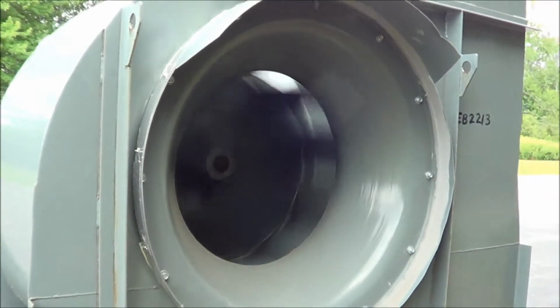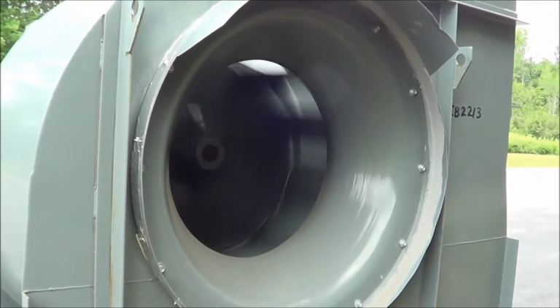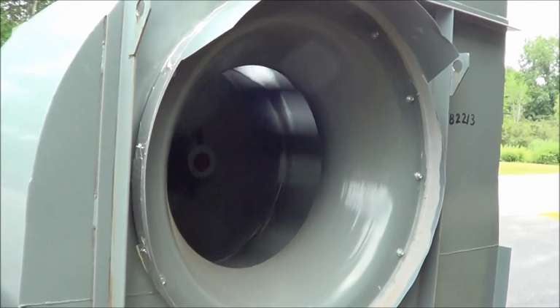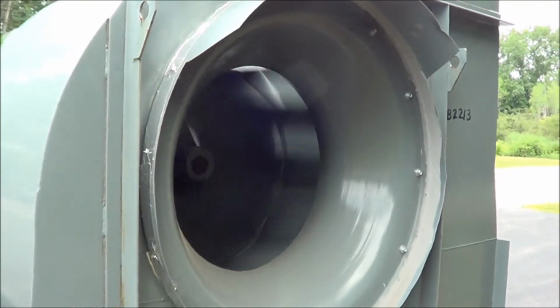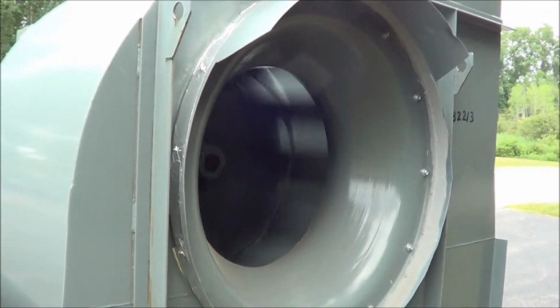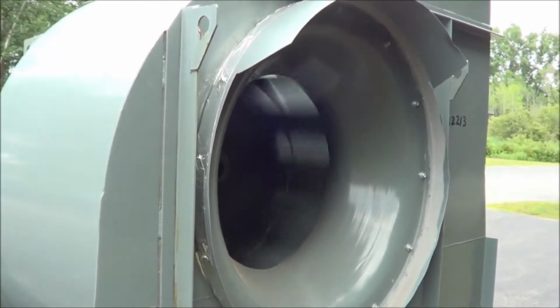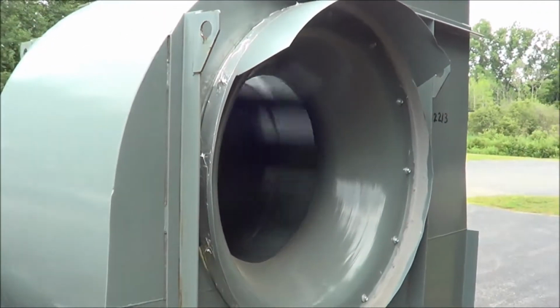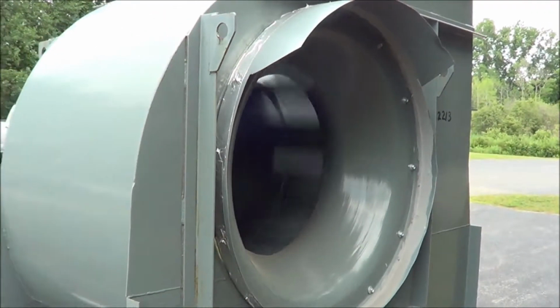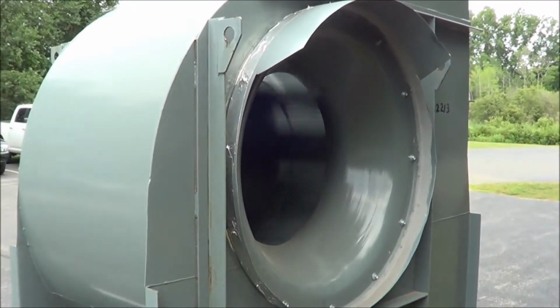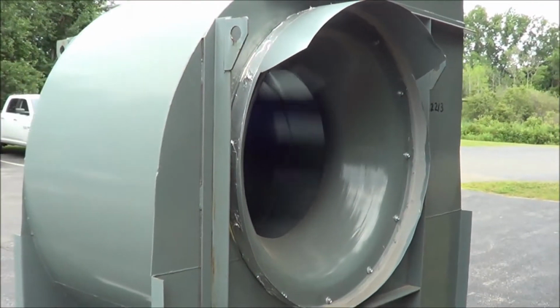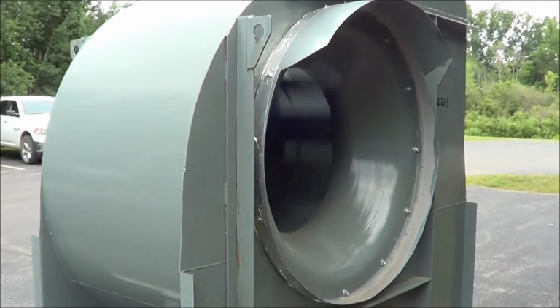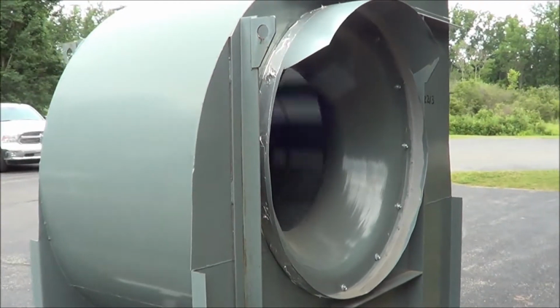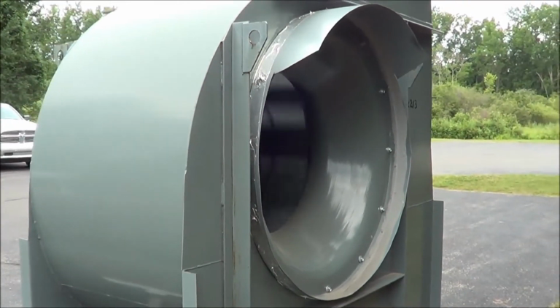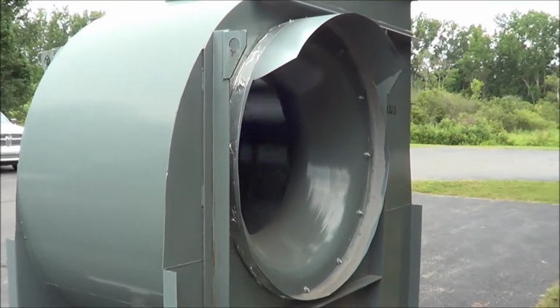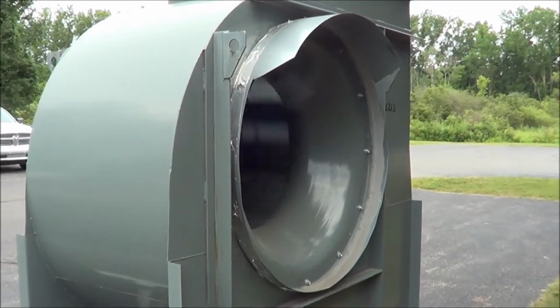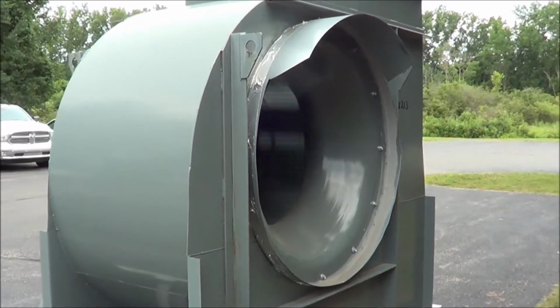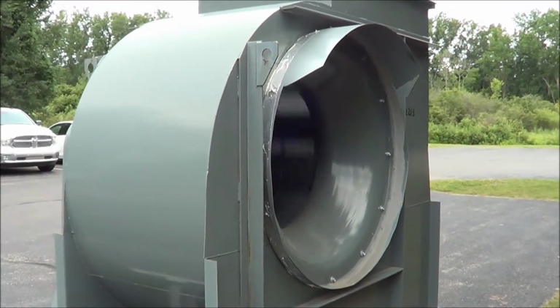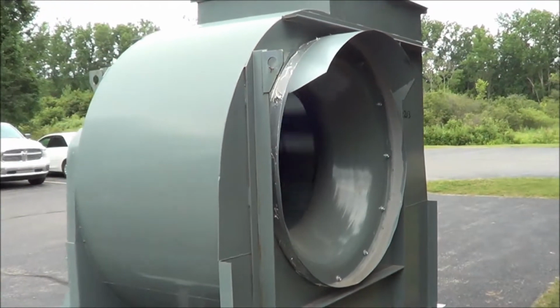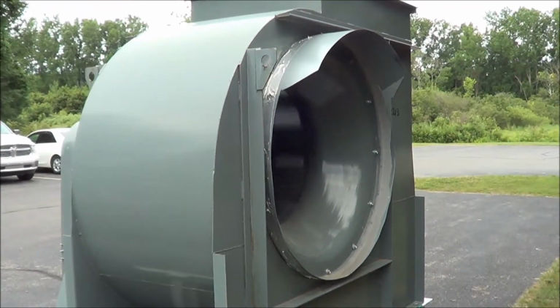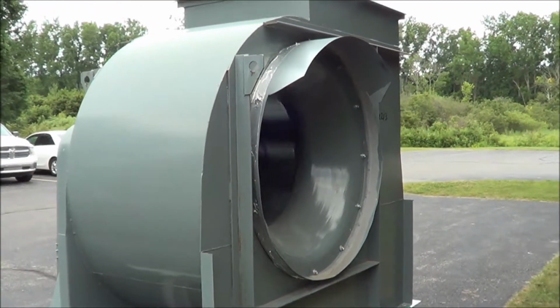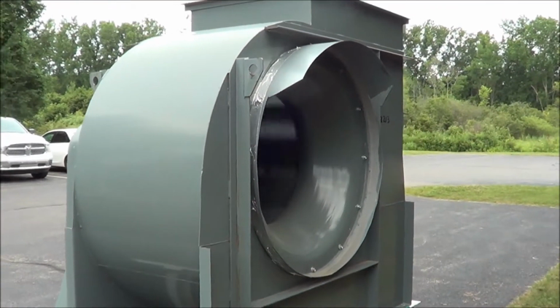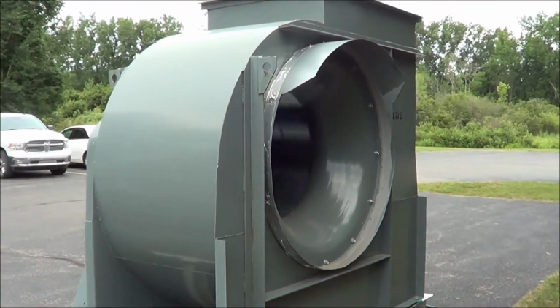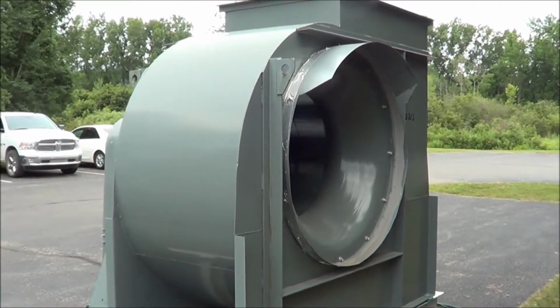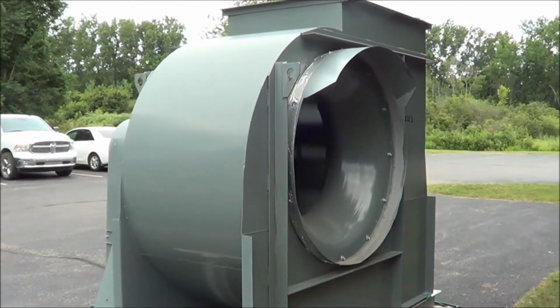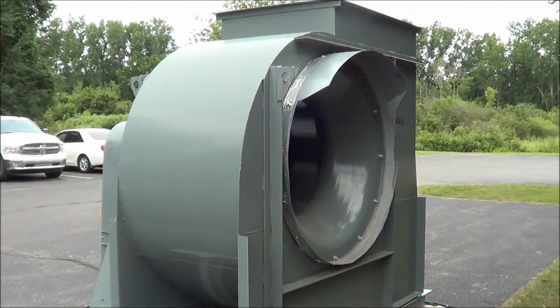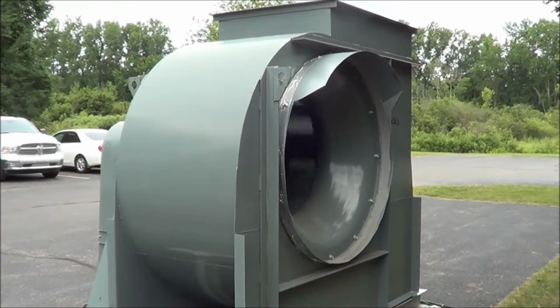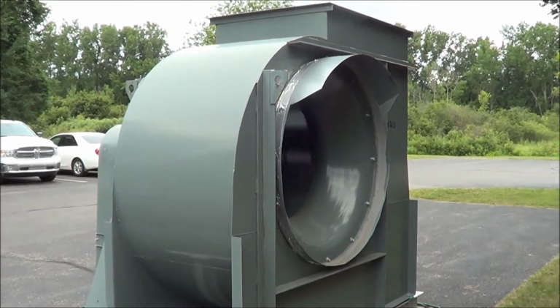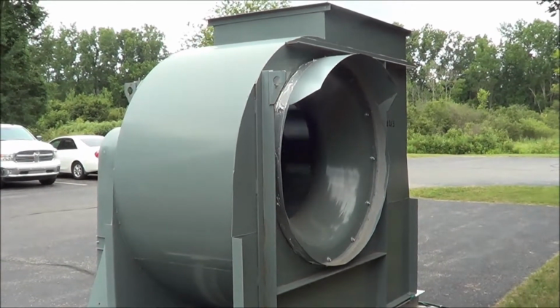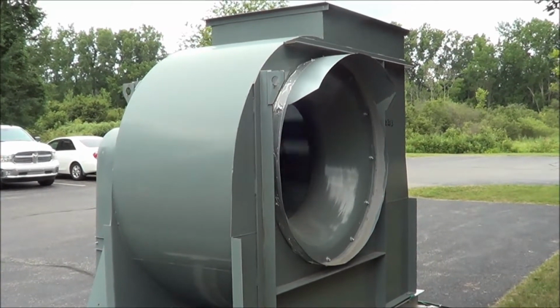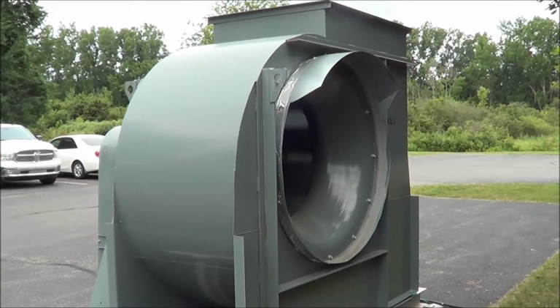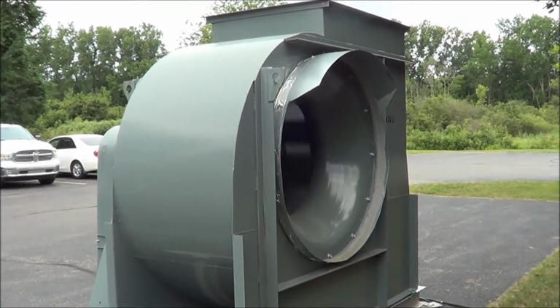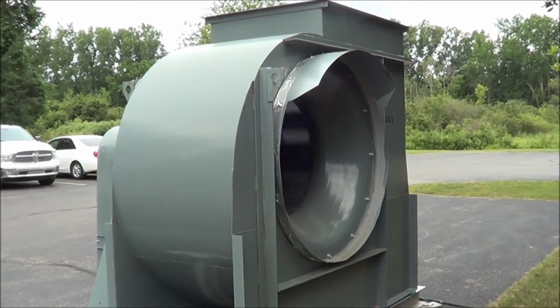If you're interested in this blower, any metal finishing, or waste treatment equipment, please contact Lanco at 616-887-8300 or online at www.lanco-corp.com. Thank you for watching, have a great day.